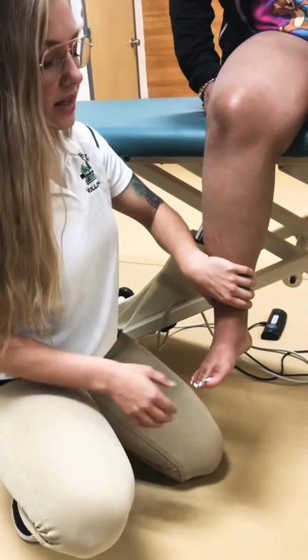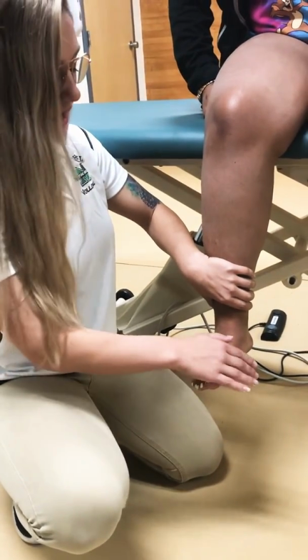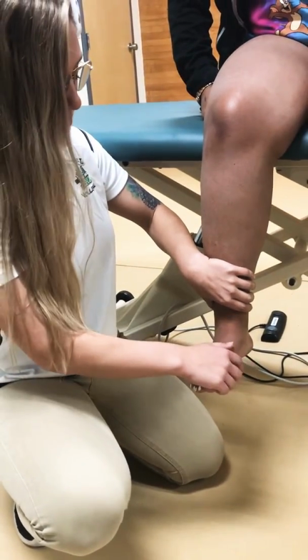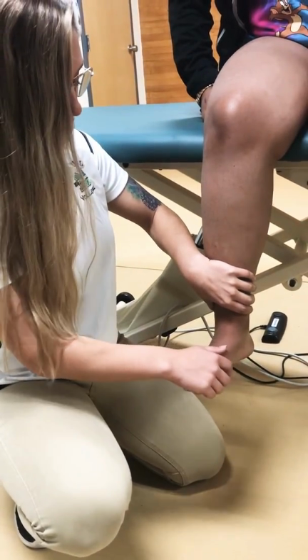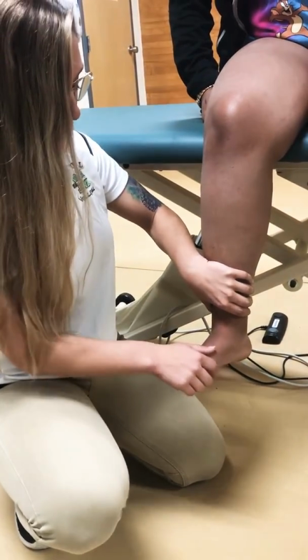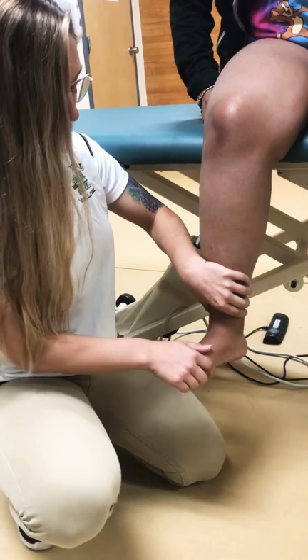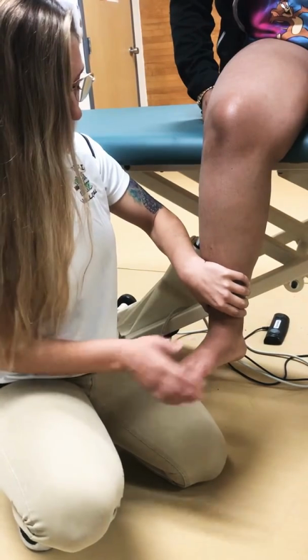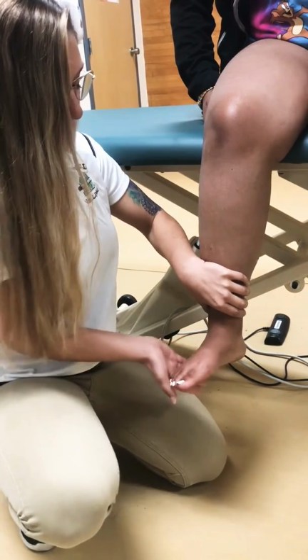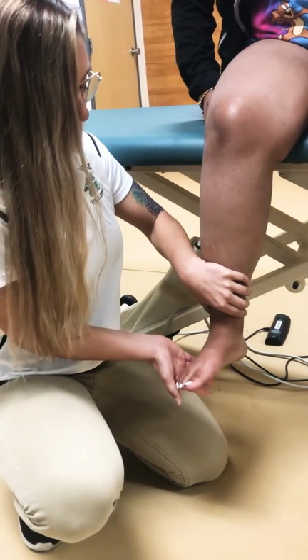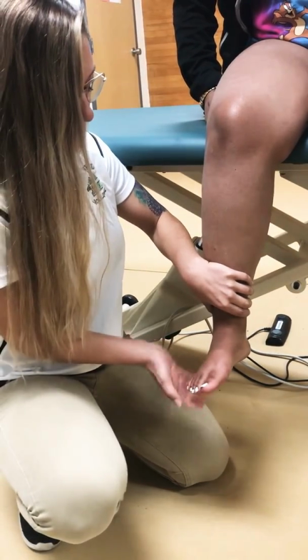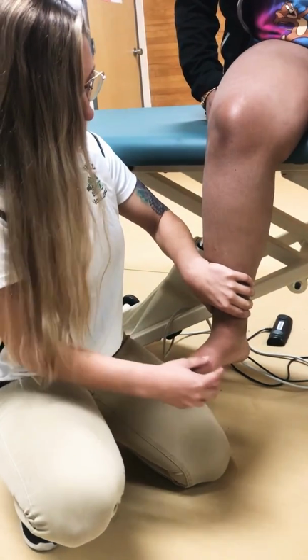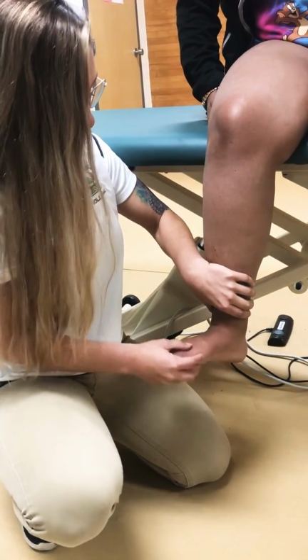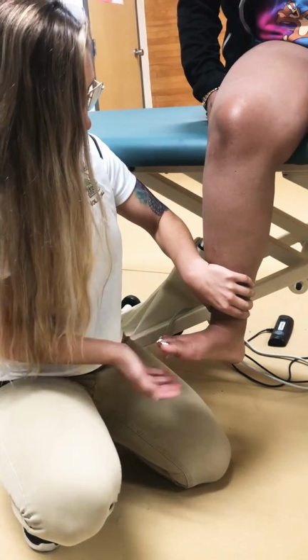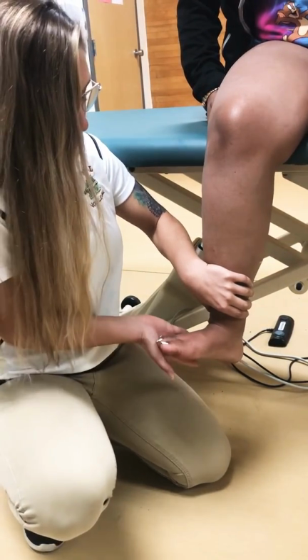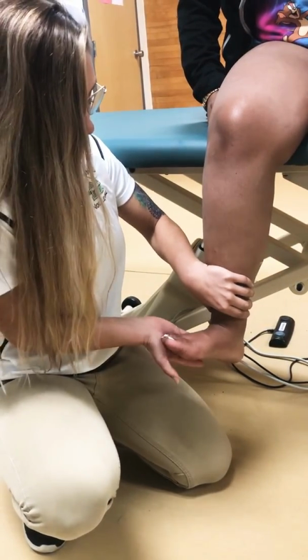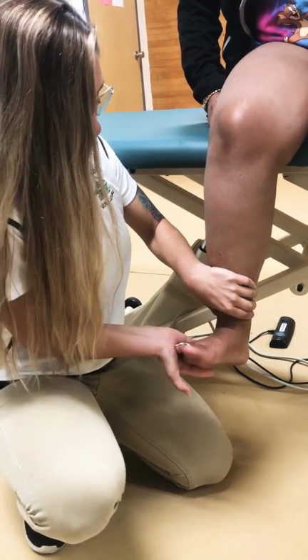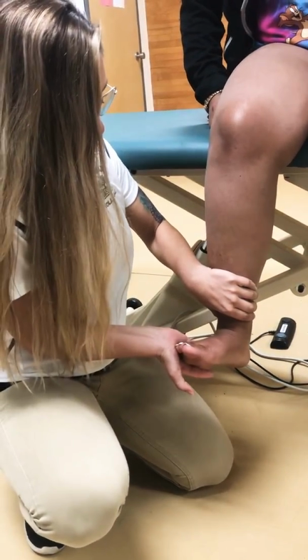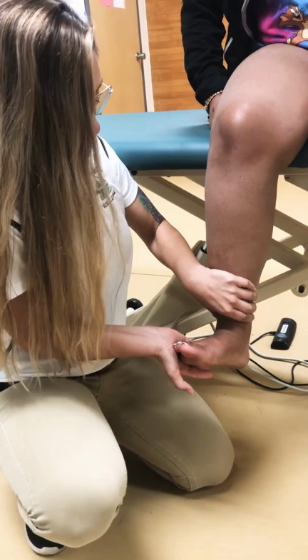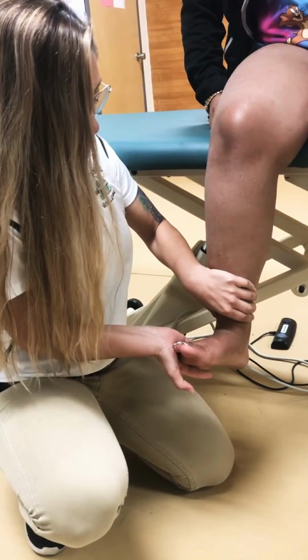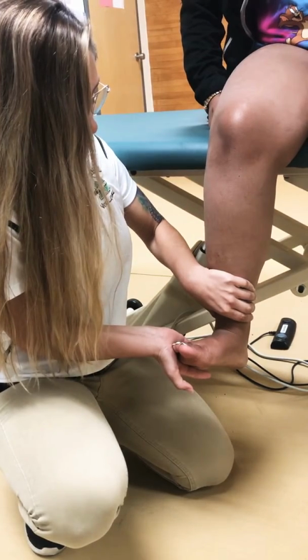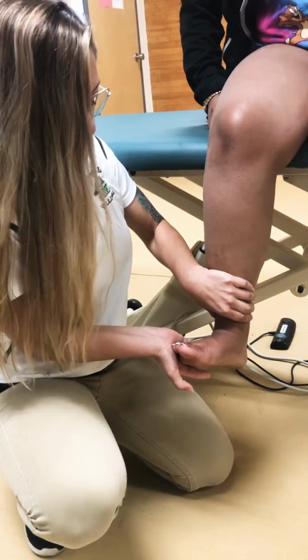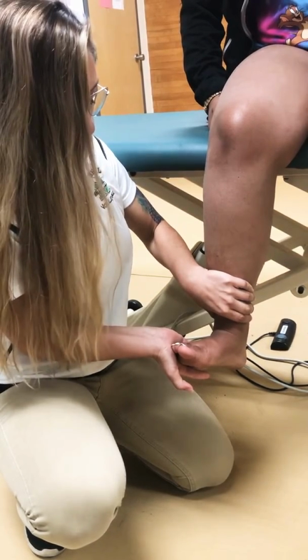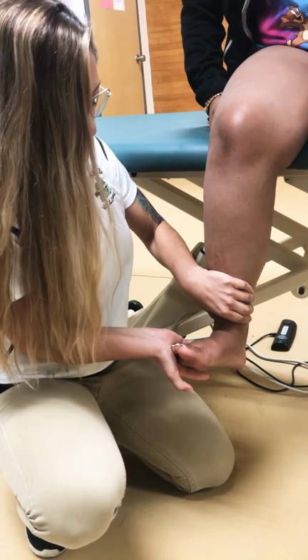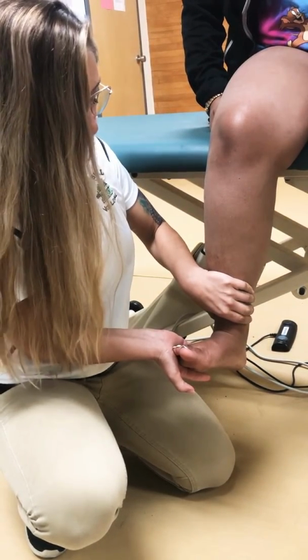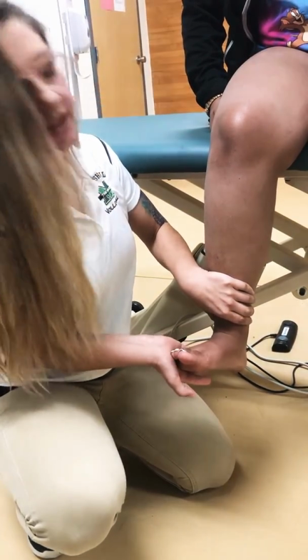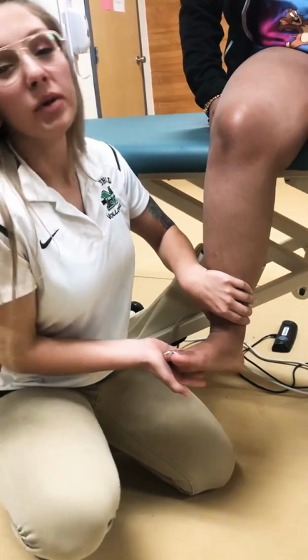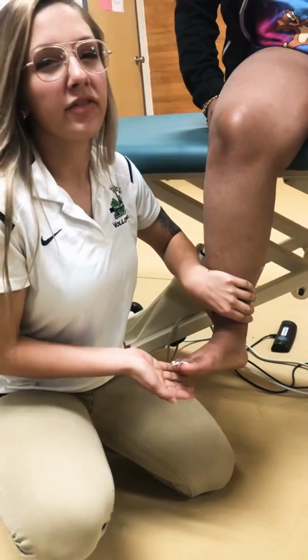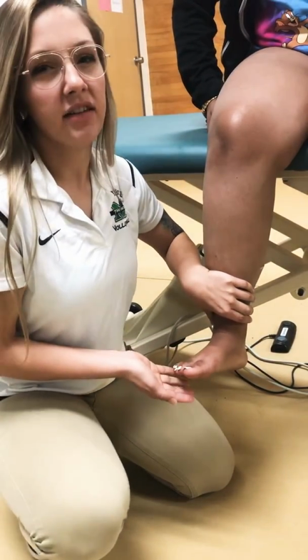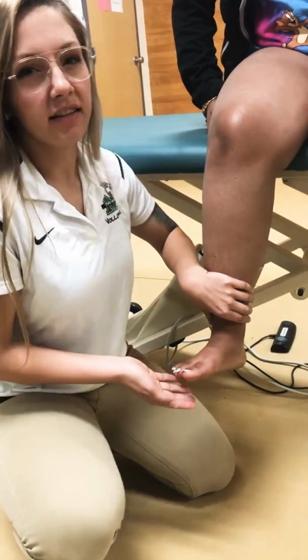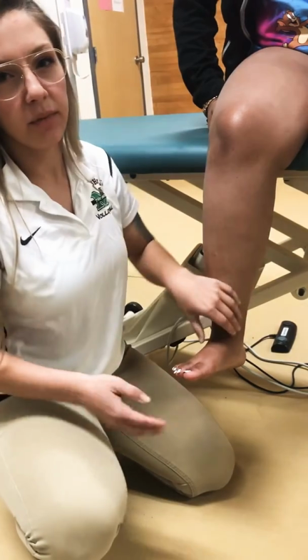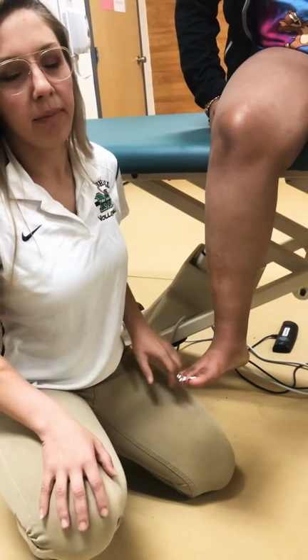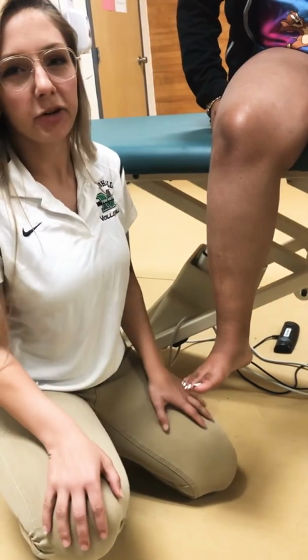Then I'm going to ask that she brings her foot all the way out for me and don't let me force you in. So you're going to come all the way out — don't let me force you in. 1, 2, 3, 4, 5. We hold that for 5 to 10 seconds and we compare bilaterally.